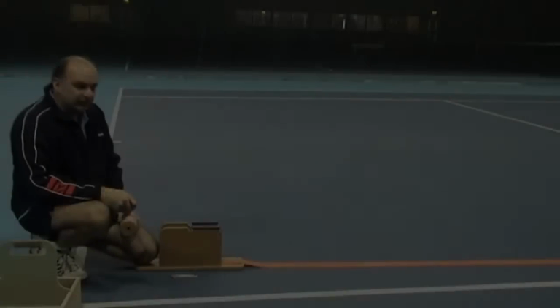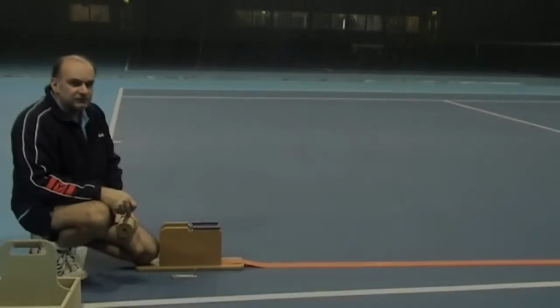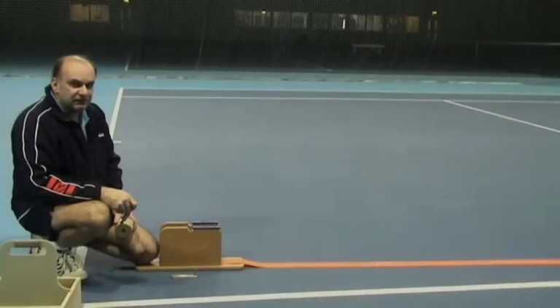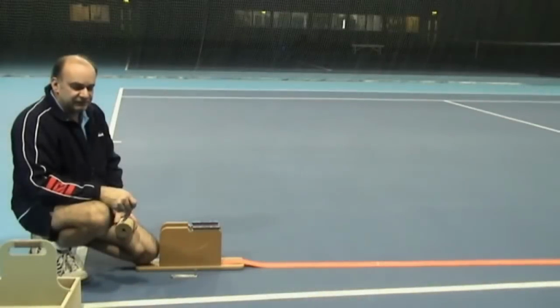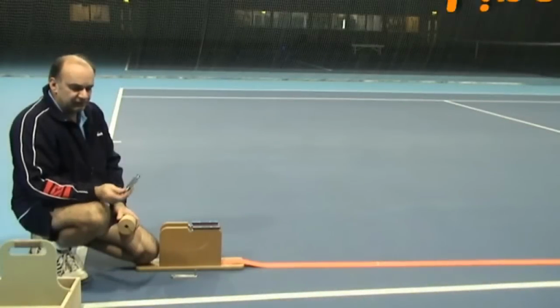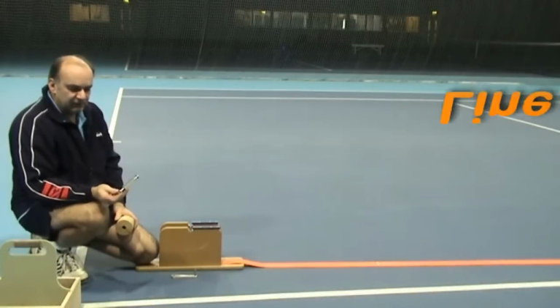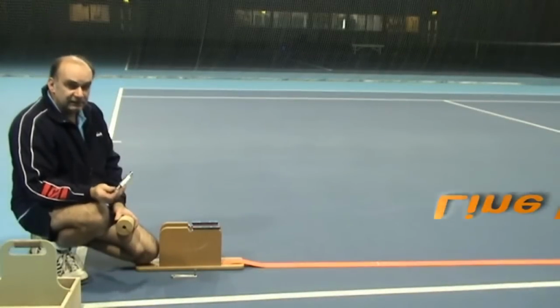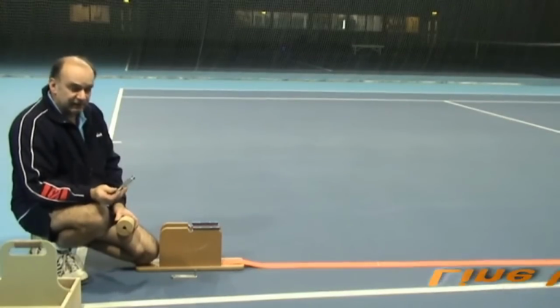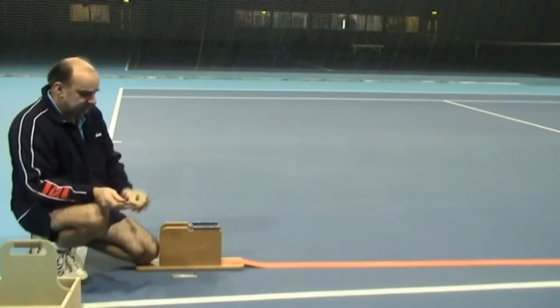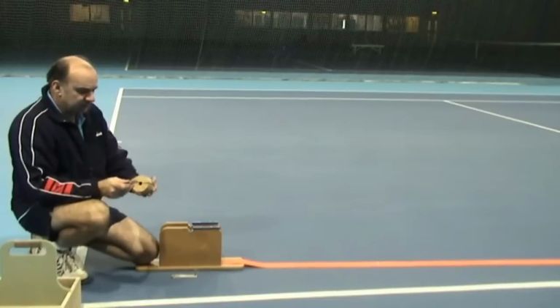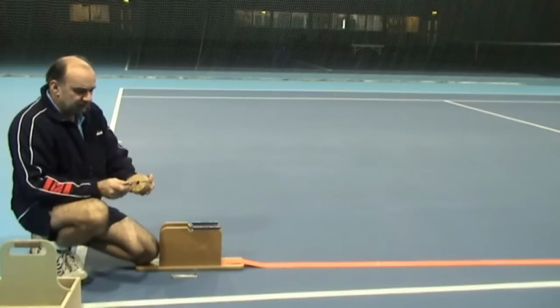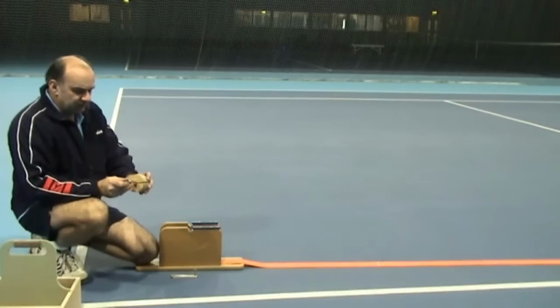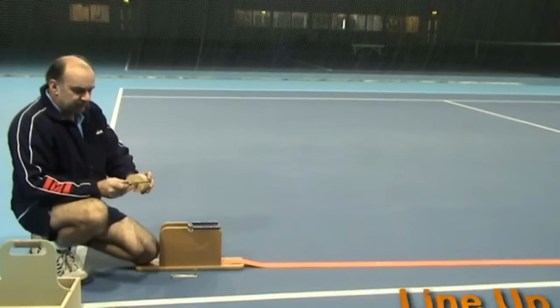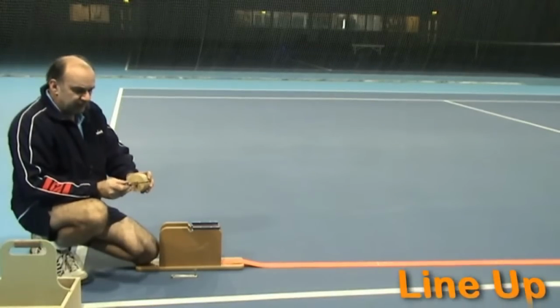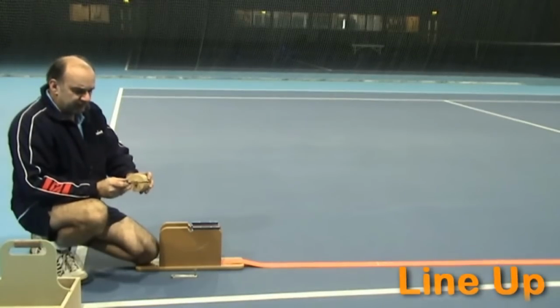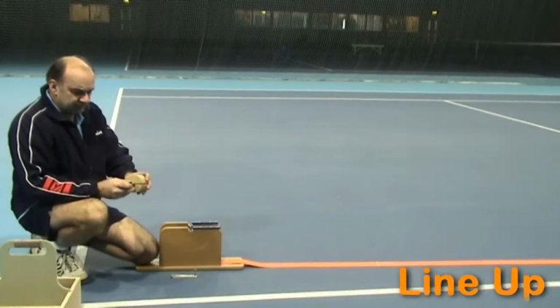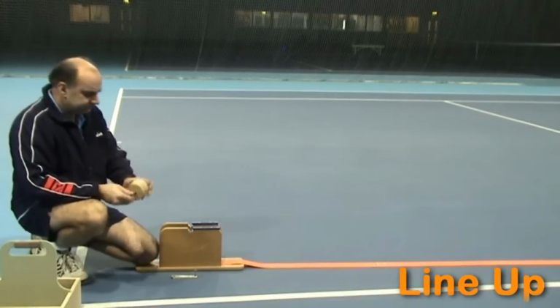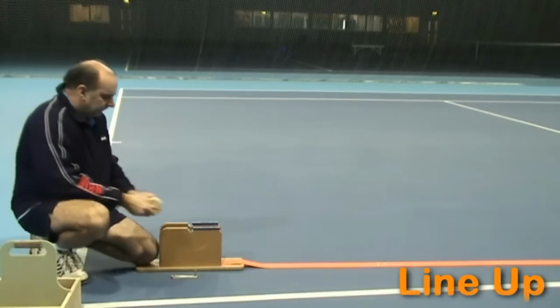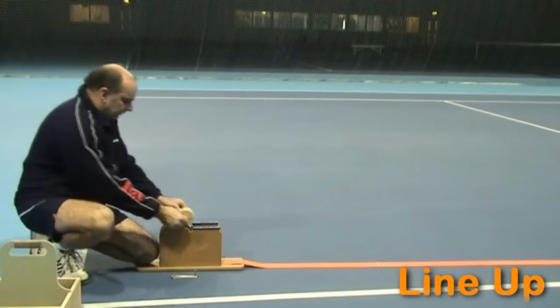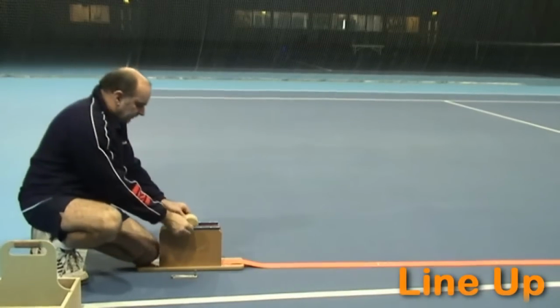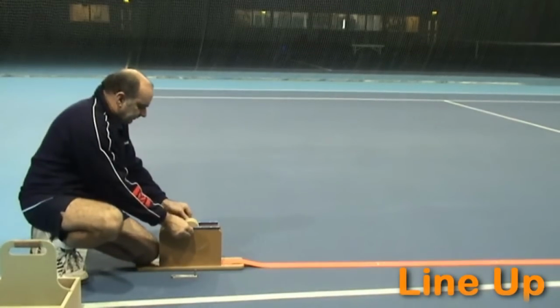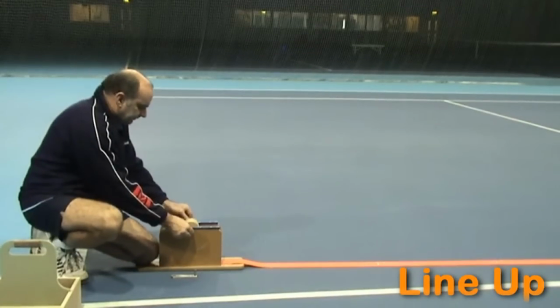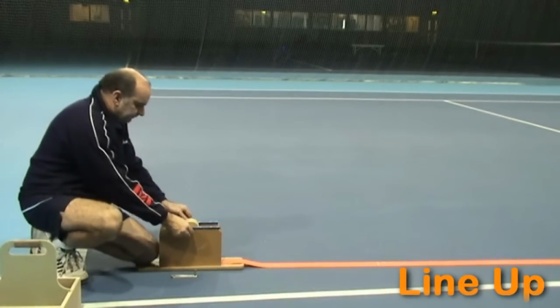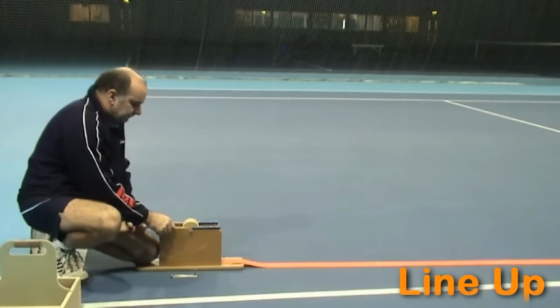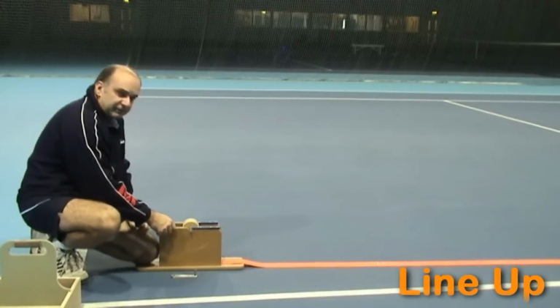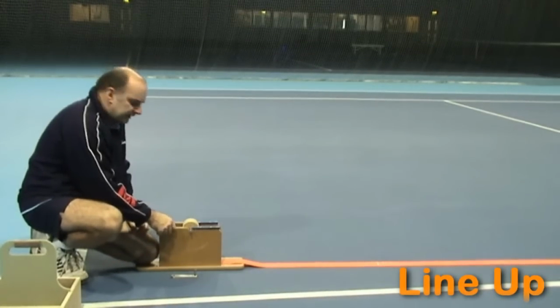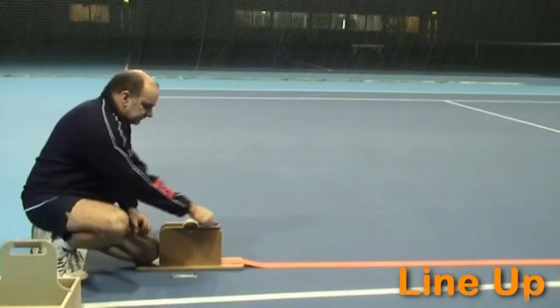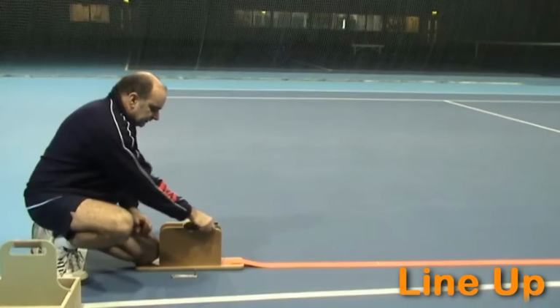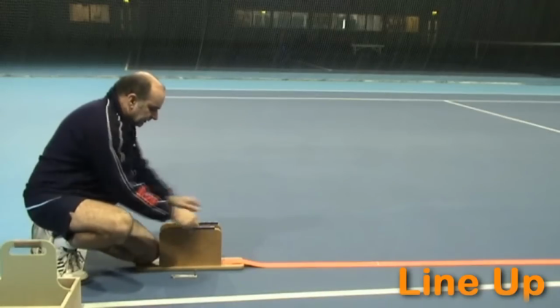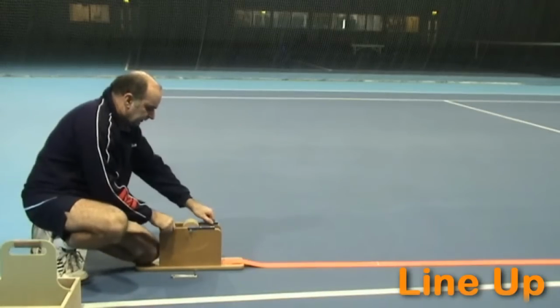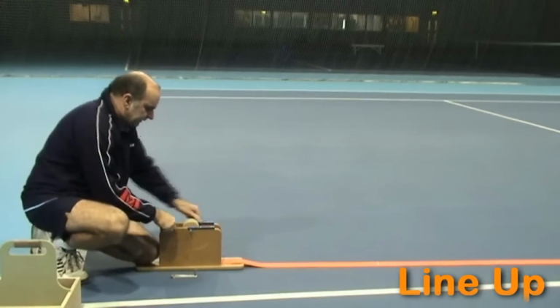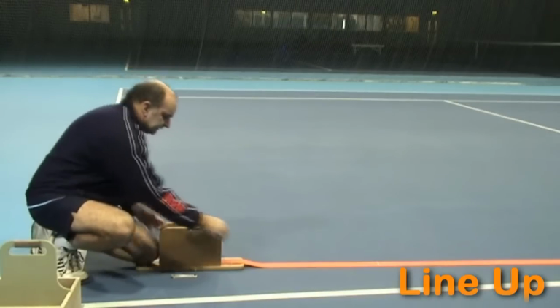To use the line-up machine, take an axle, put it through the hub, drop it onto the saddles, and close the gates.